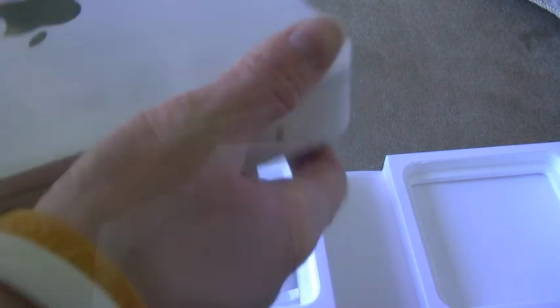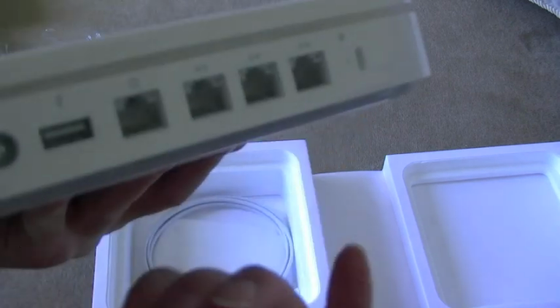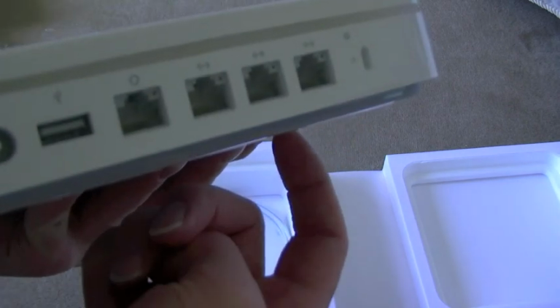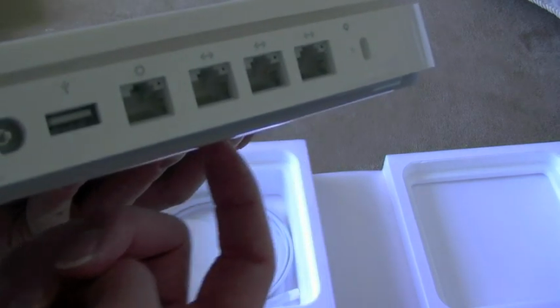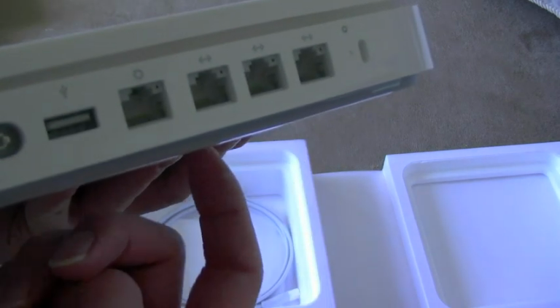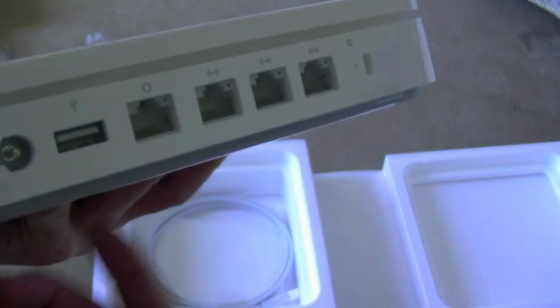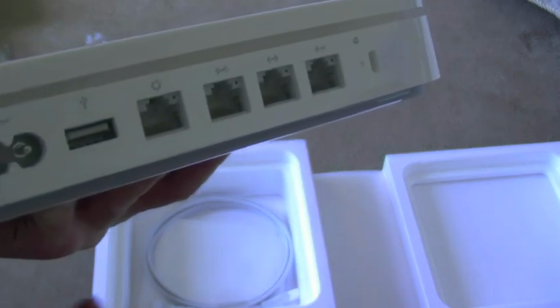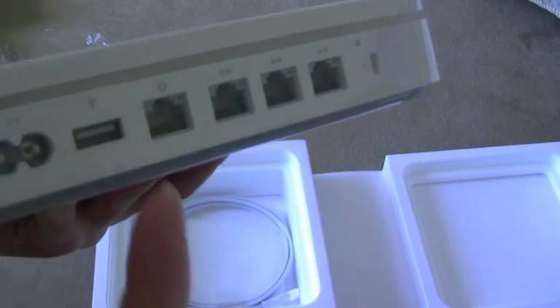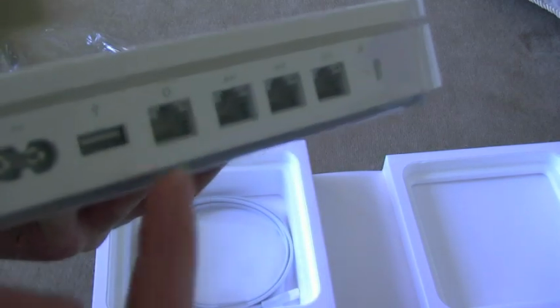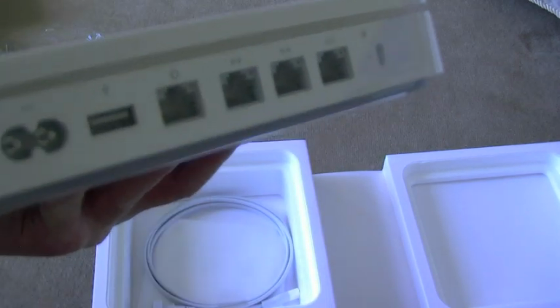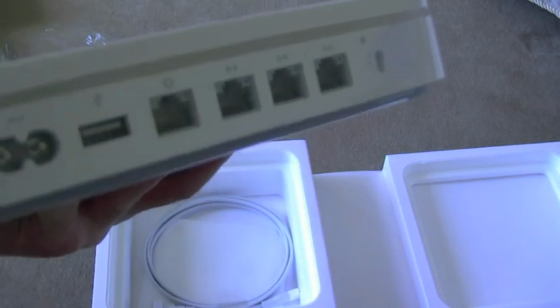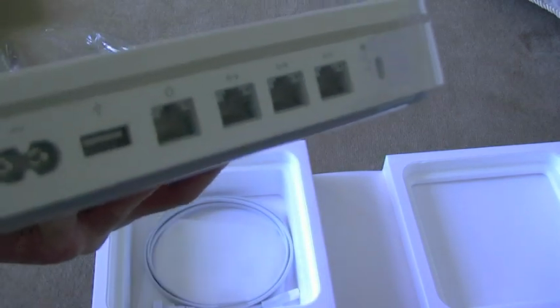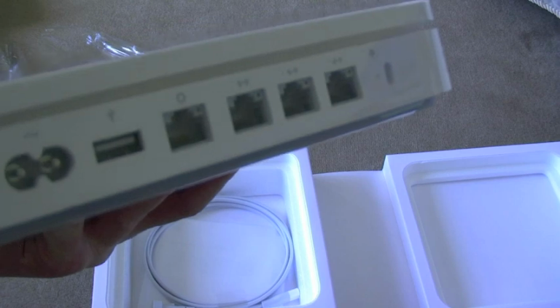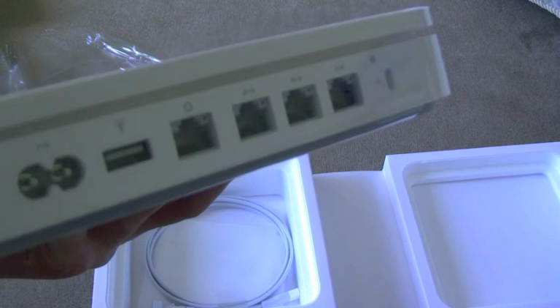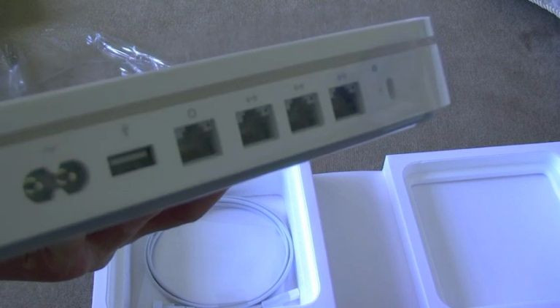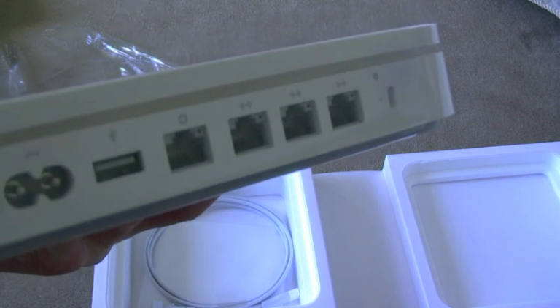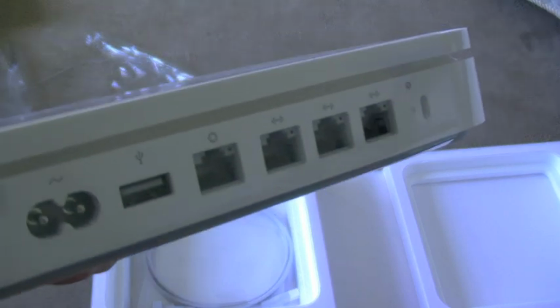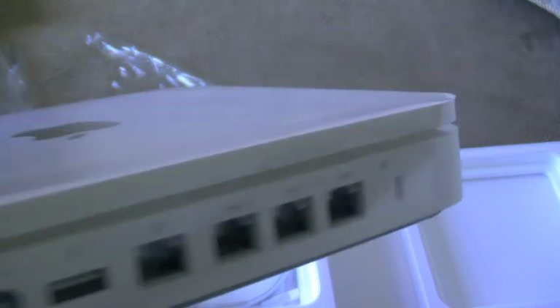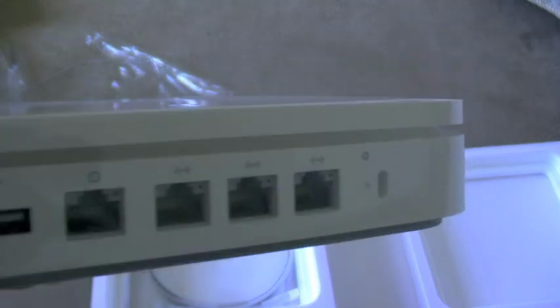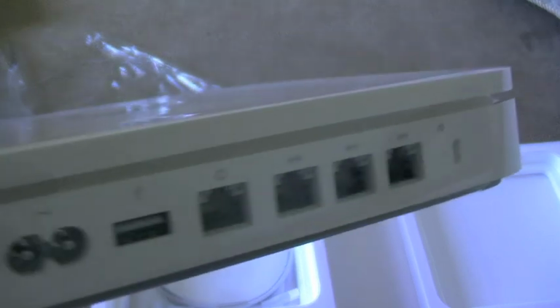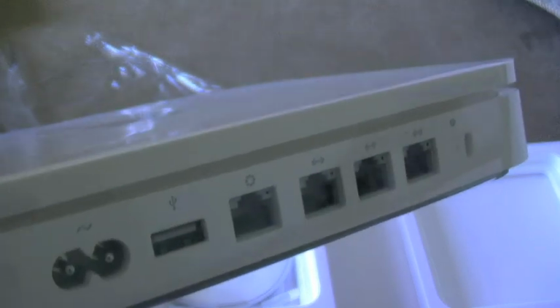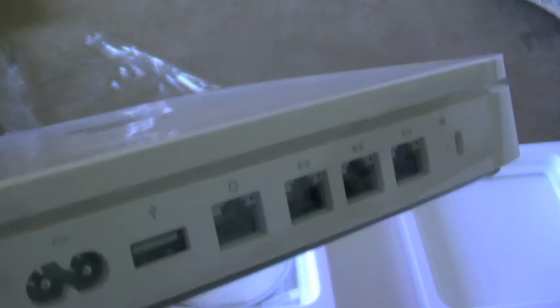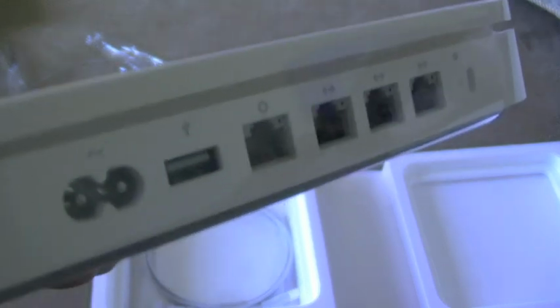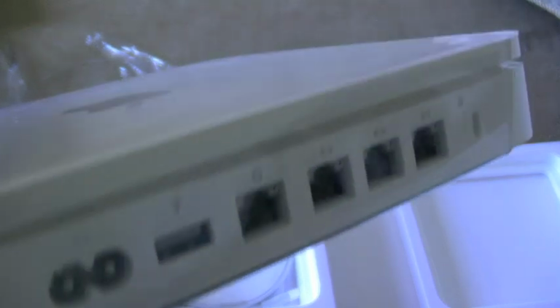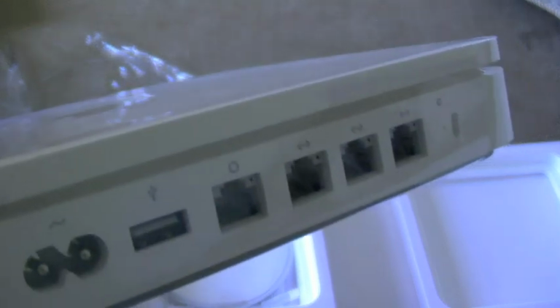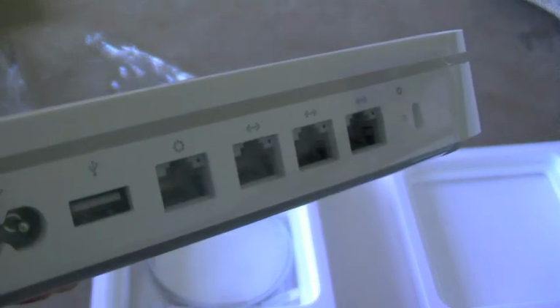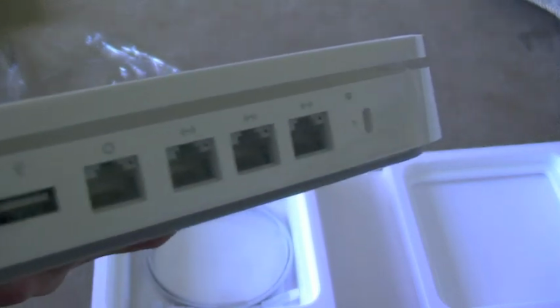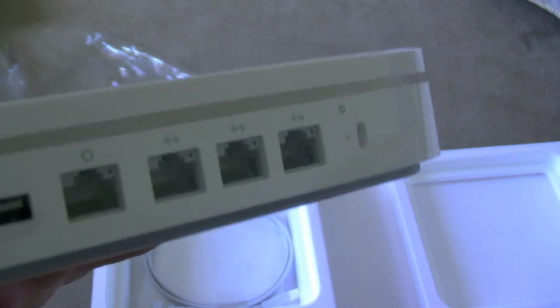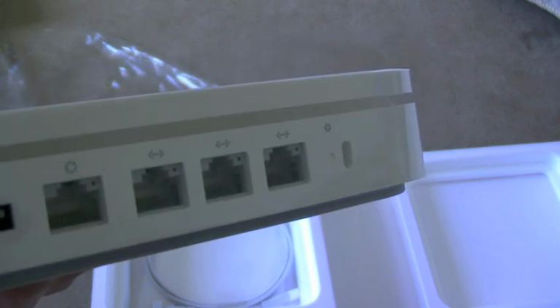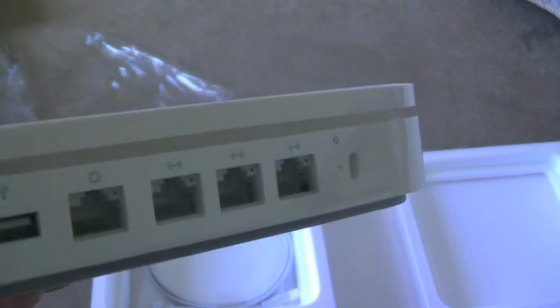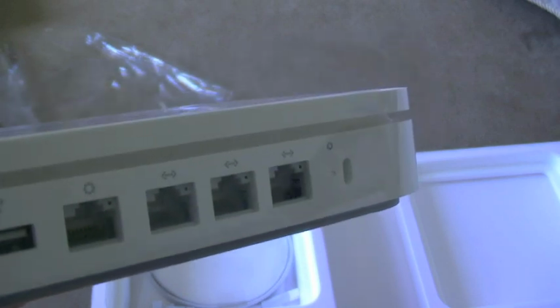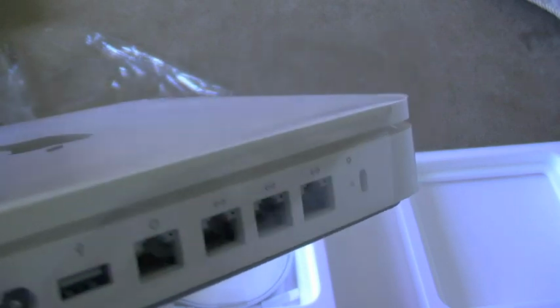You've got your gigabit ethernet ports here, and you've got your main connection in there. So you'd be going from your router to there. You've got your USB port, power port, and a Kensington lock port.